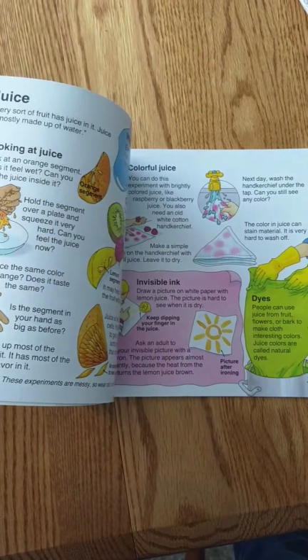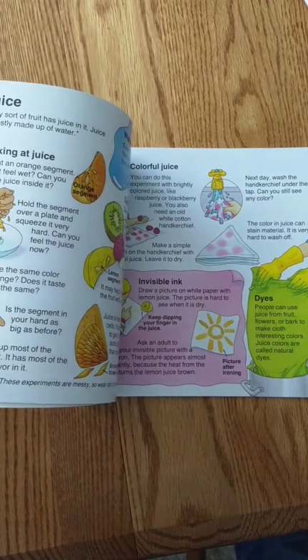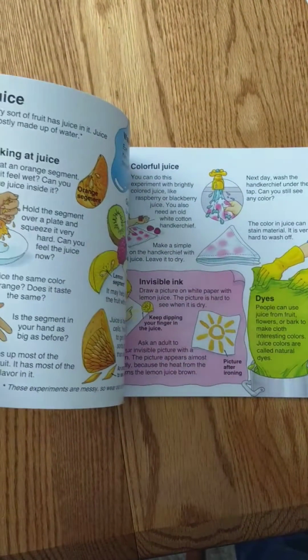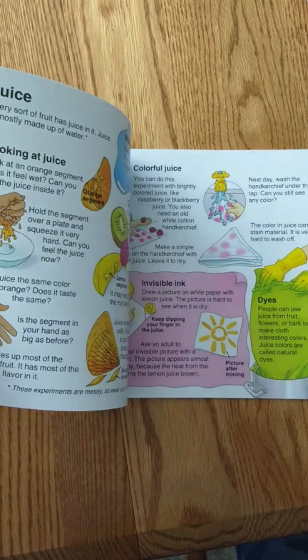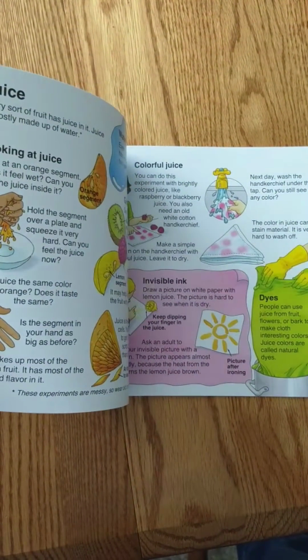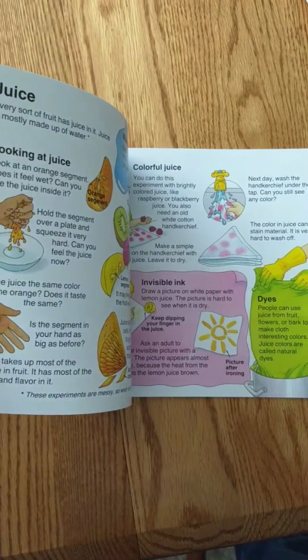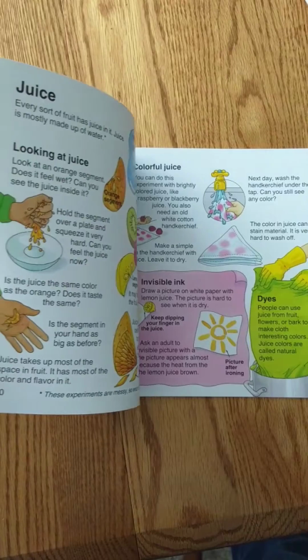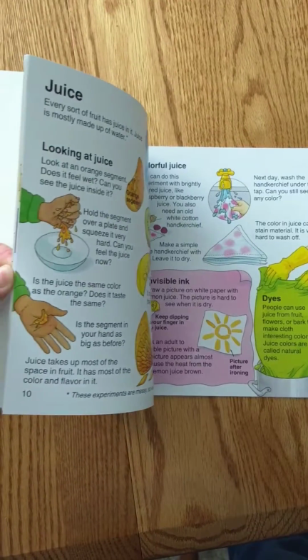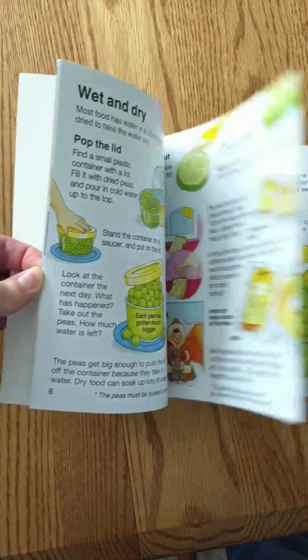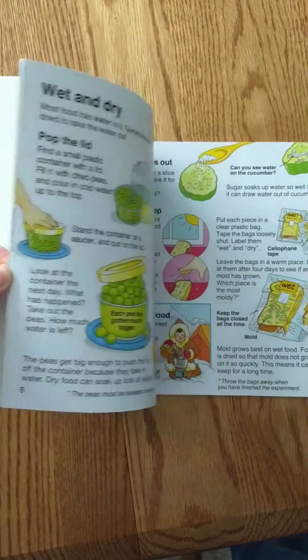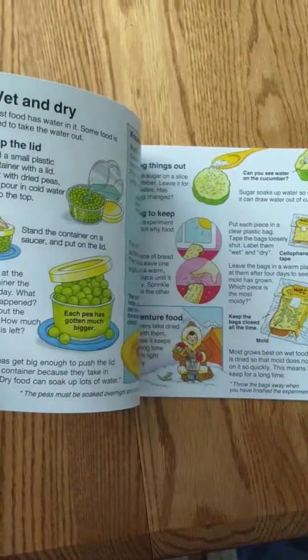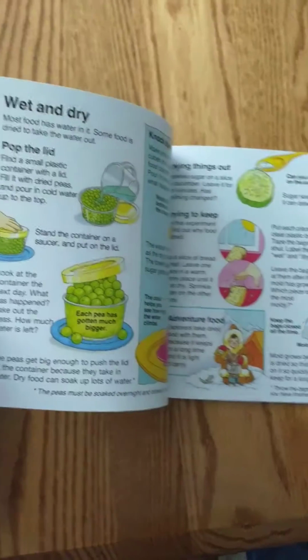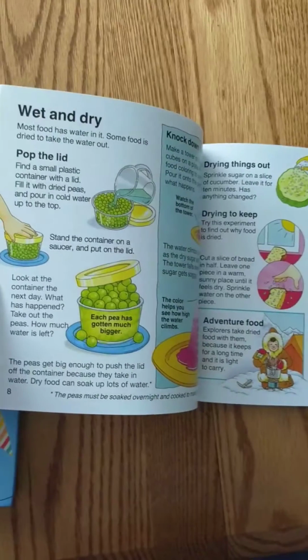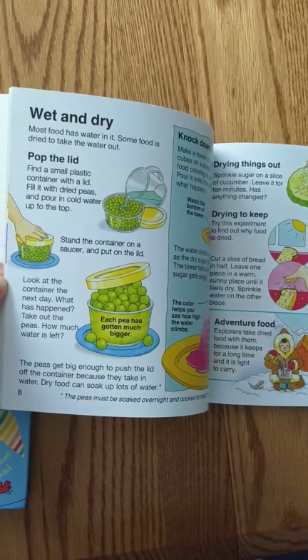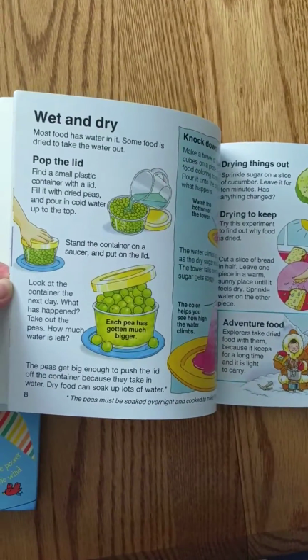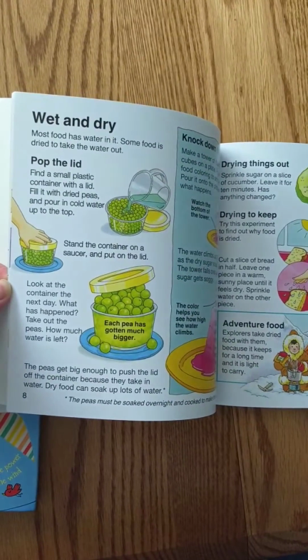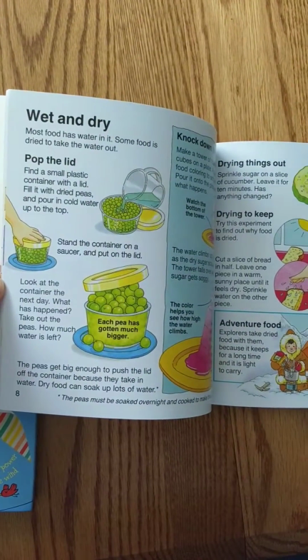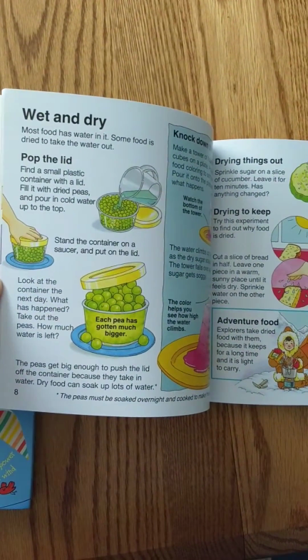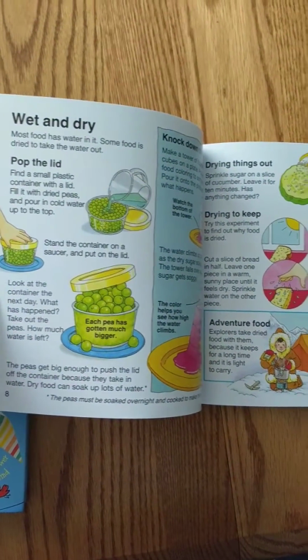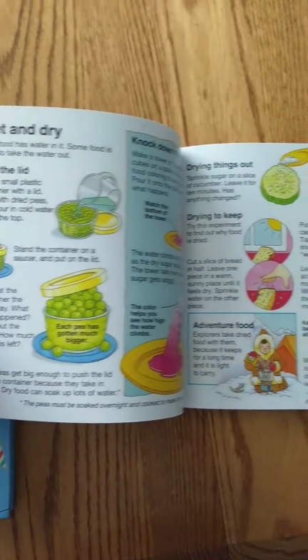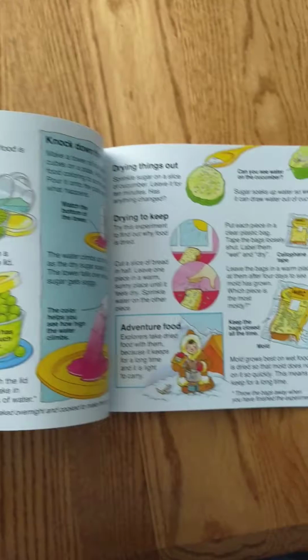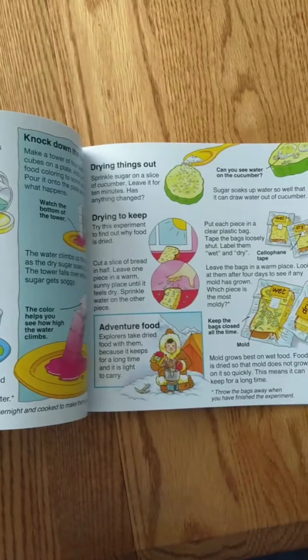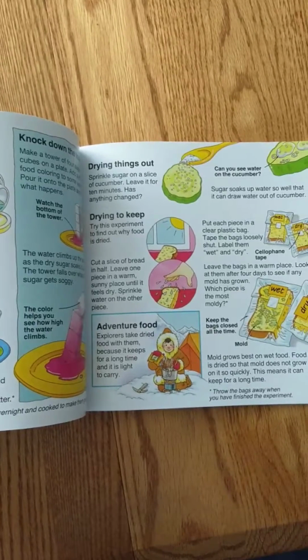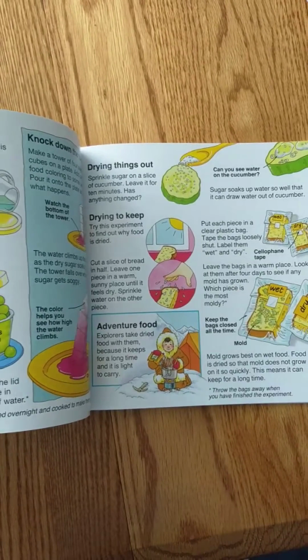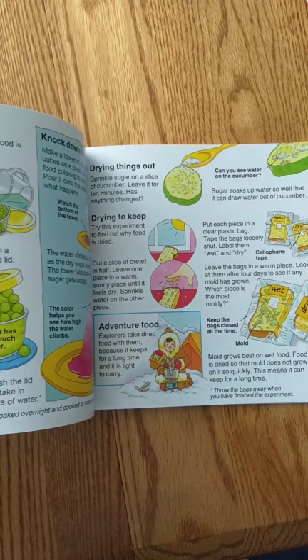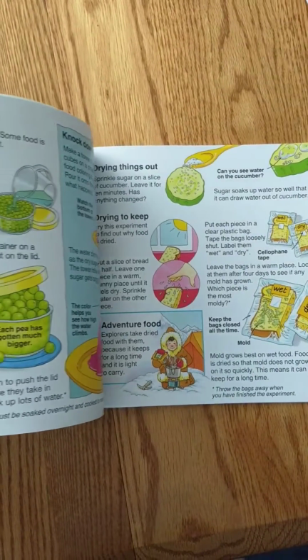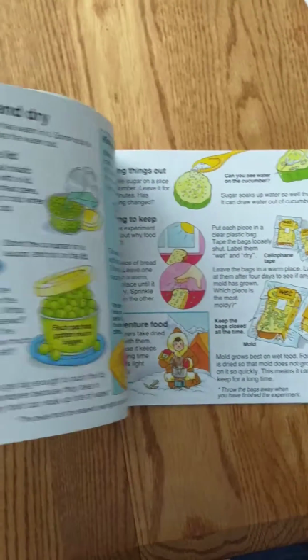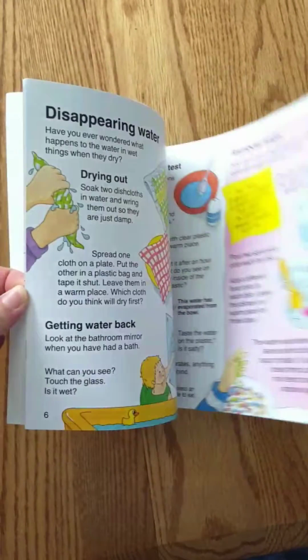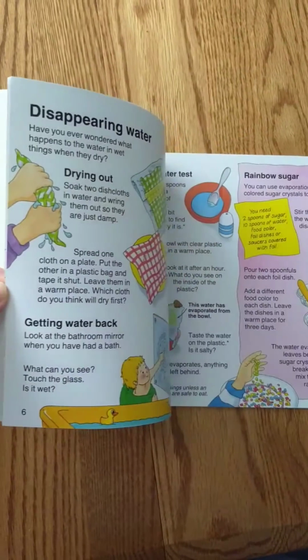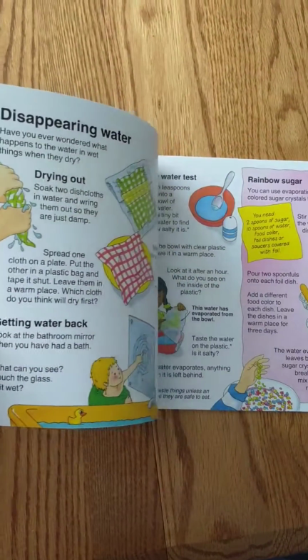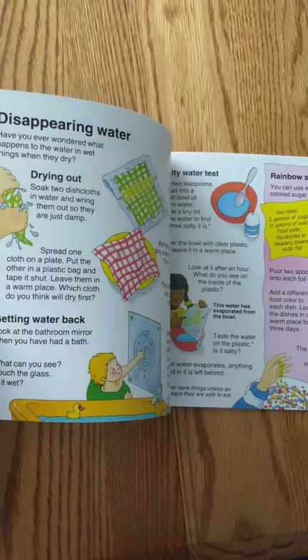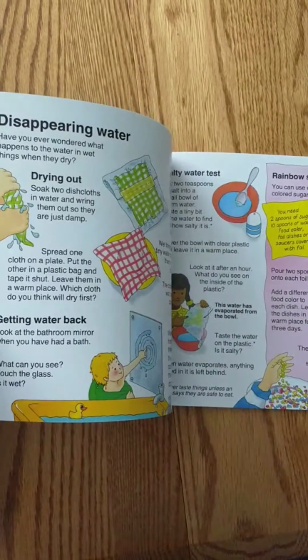Invisible ink, wet and dry, how things change when you leave them out, disappearing water.